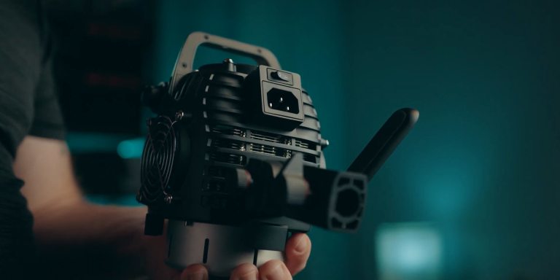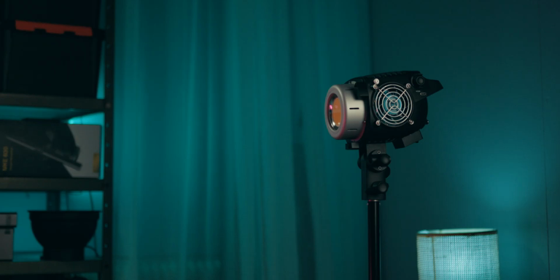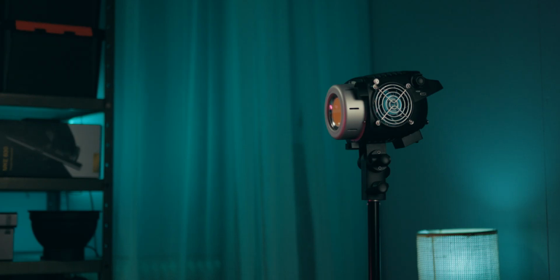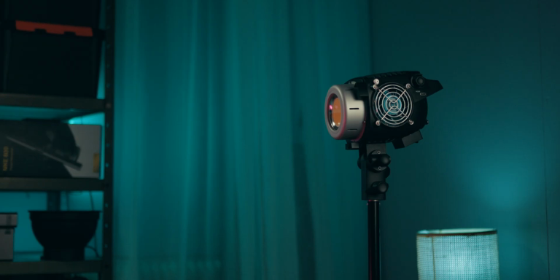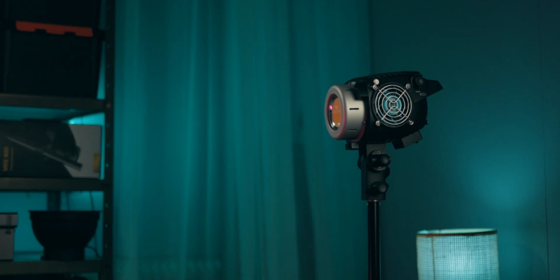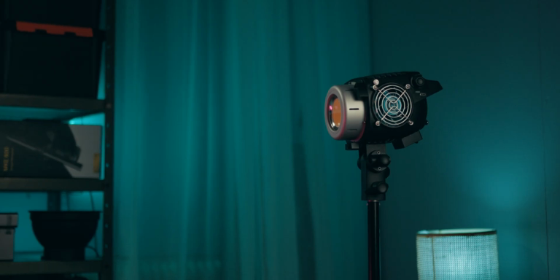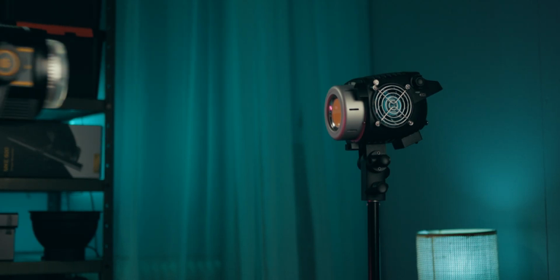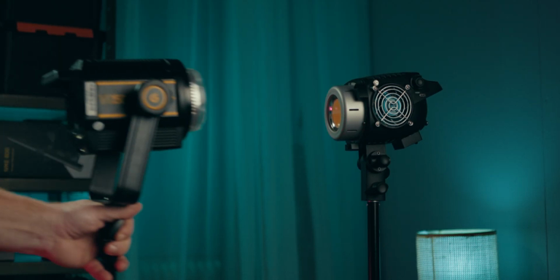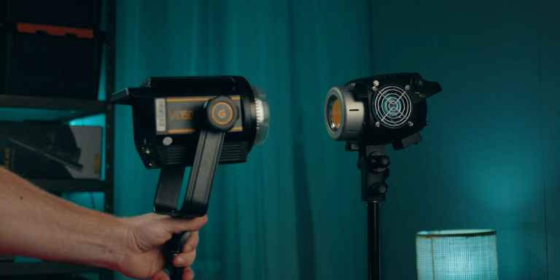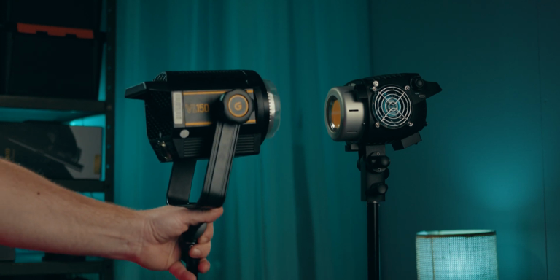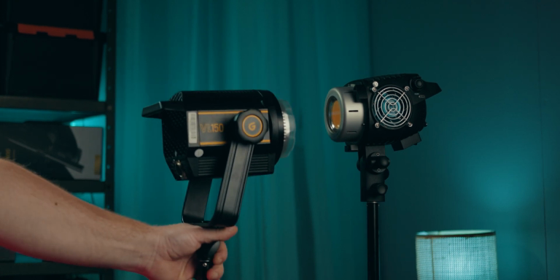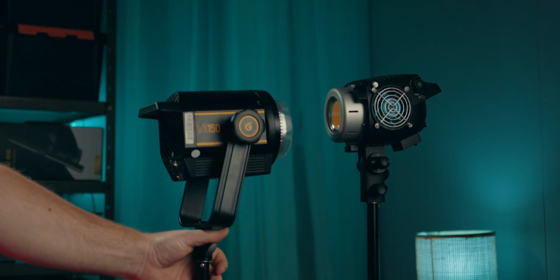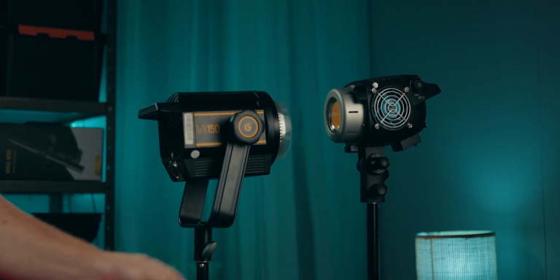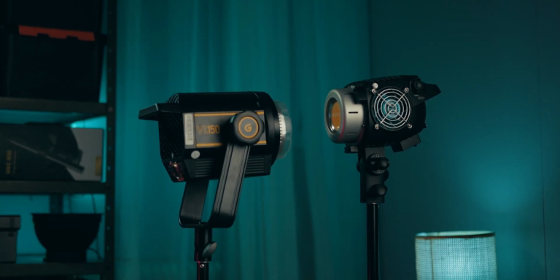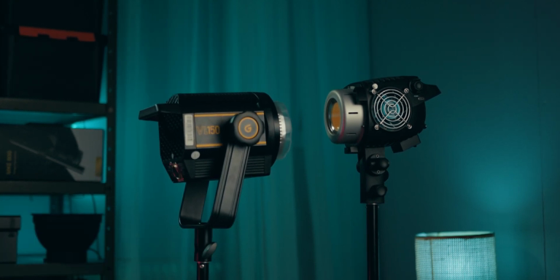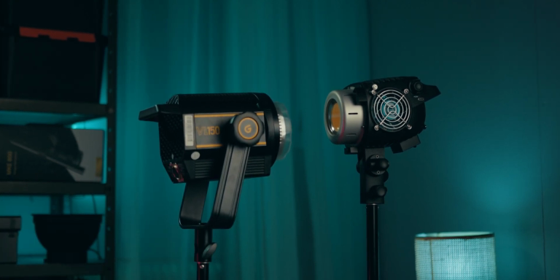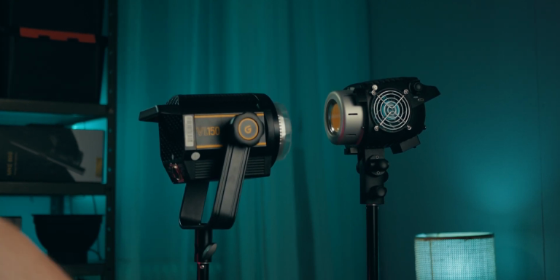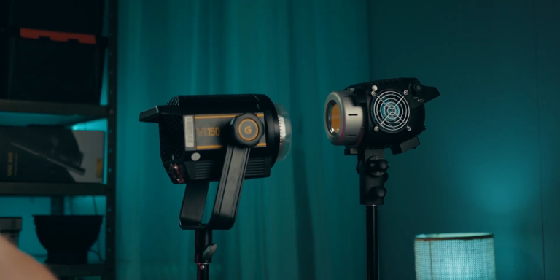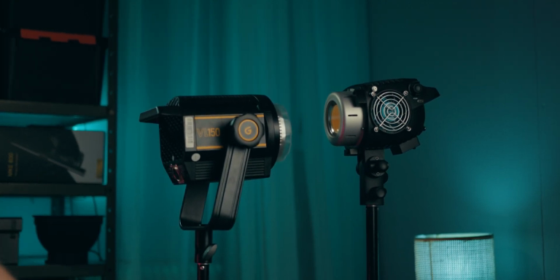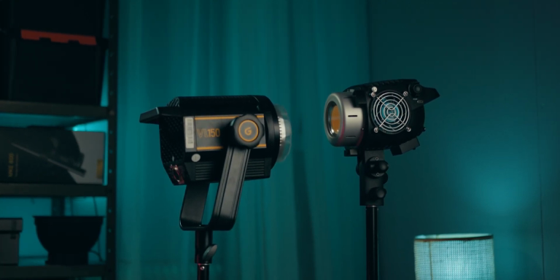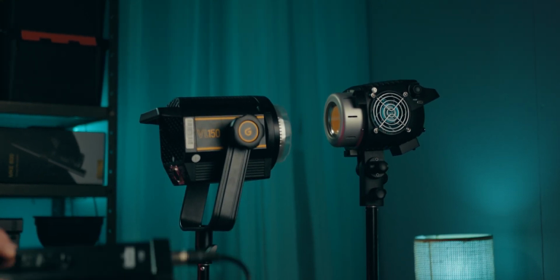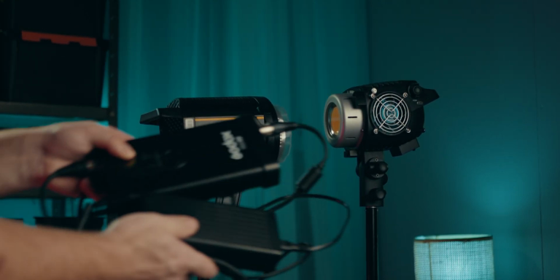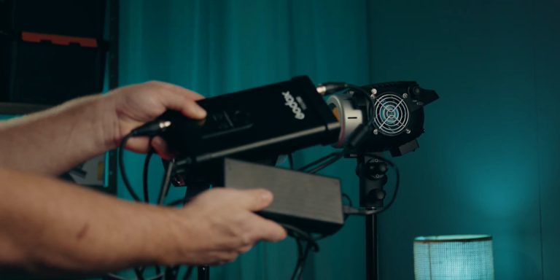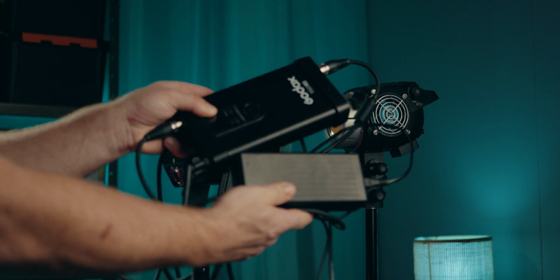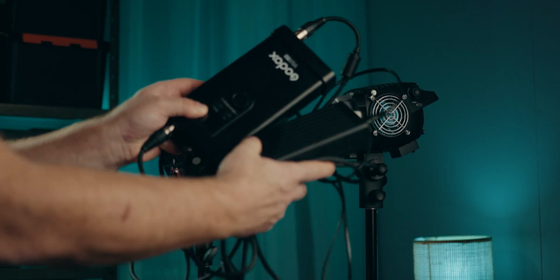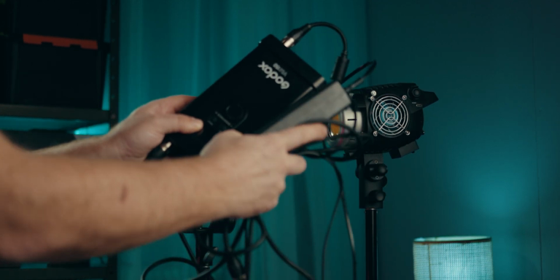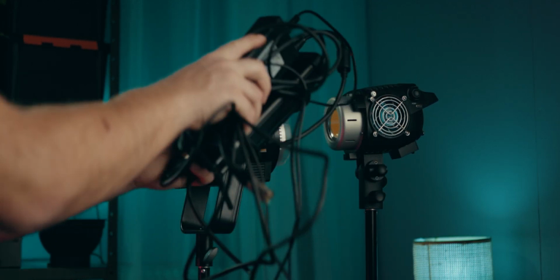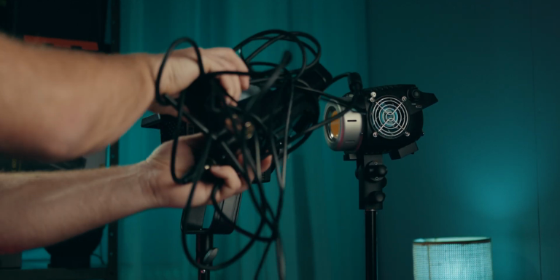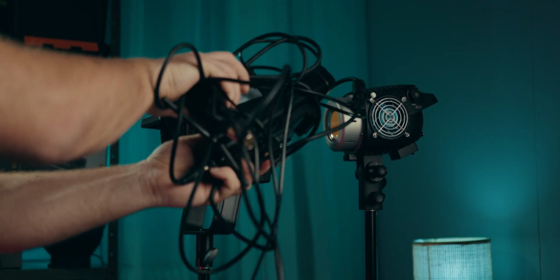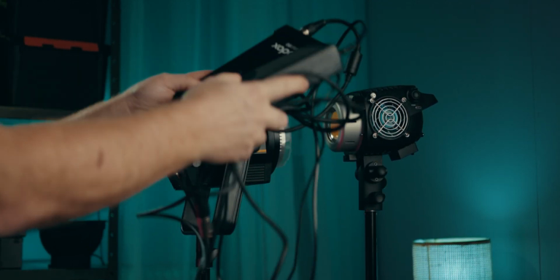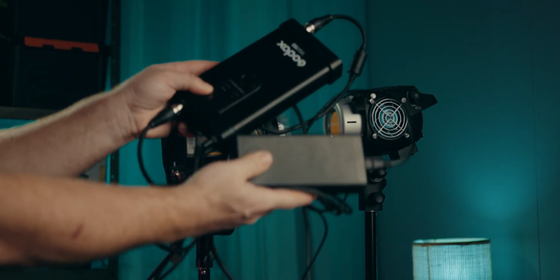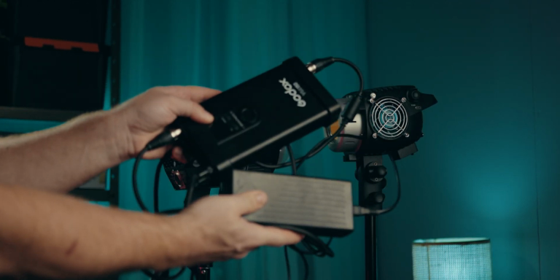Just for reference, here's the B-200 next to the Godox VL150, which relies on a separate ballast and power supply, just to give you an idea of the size of the B-200.